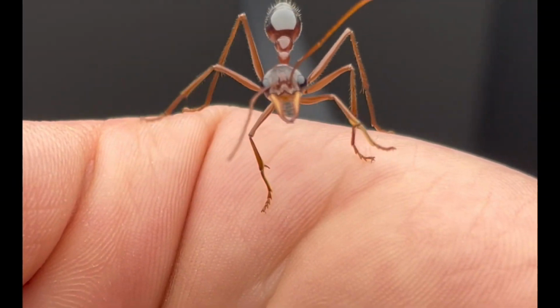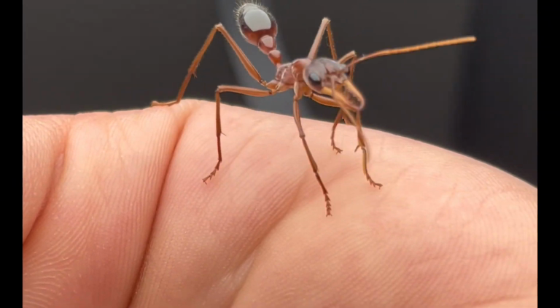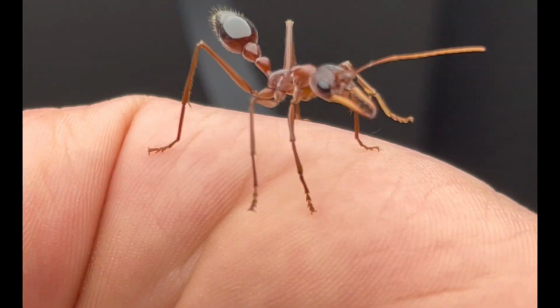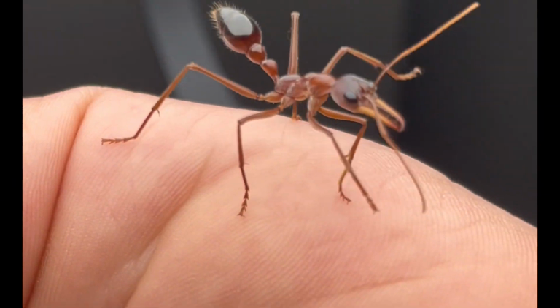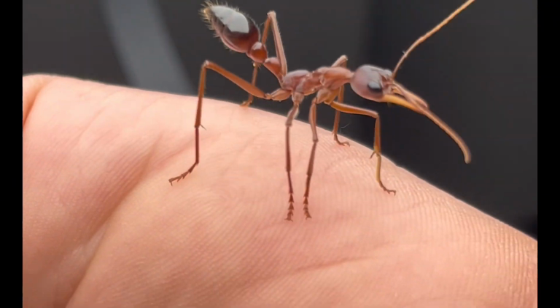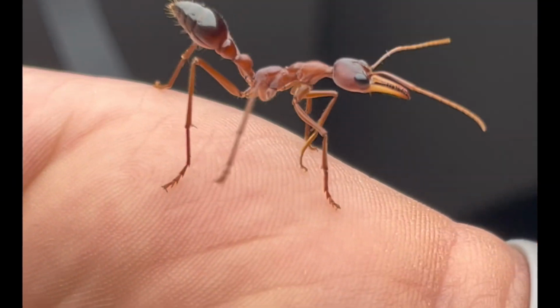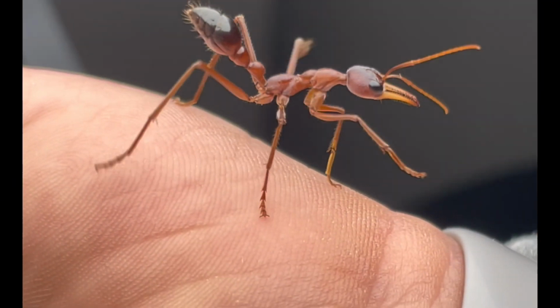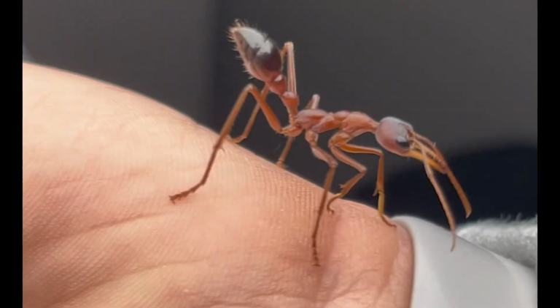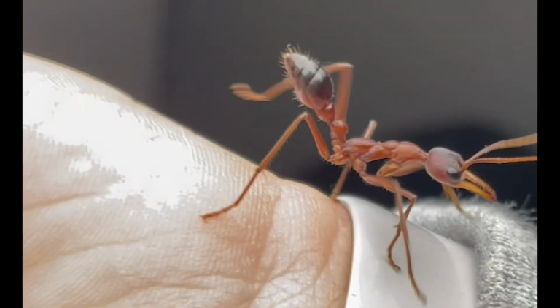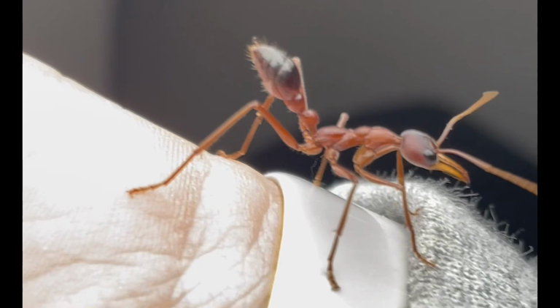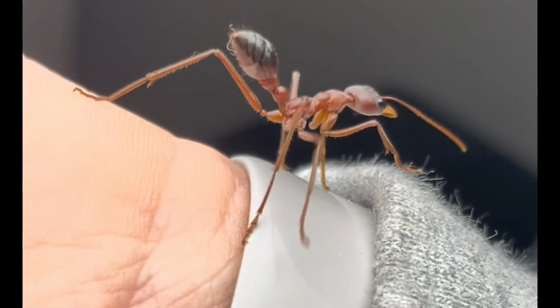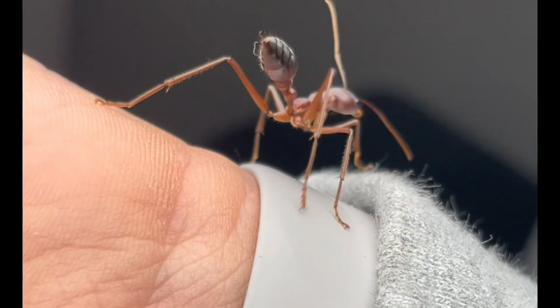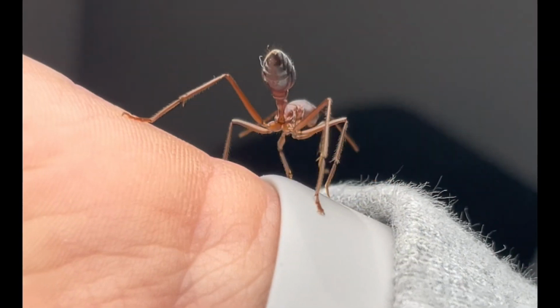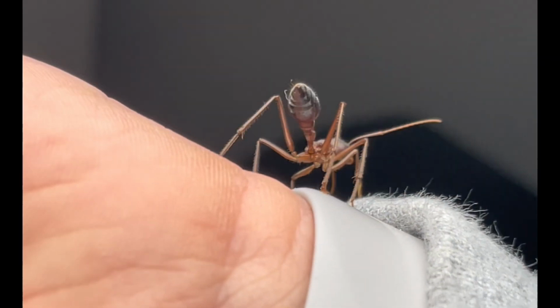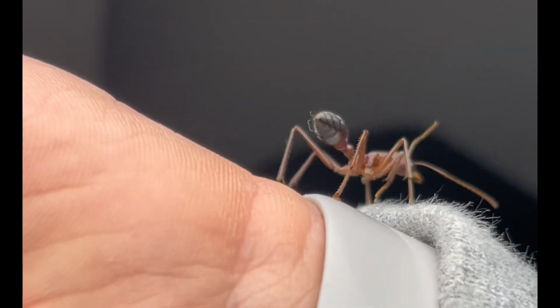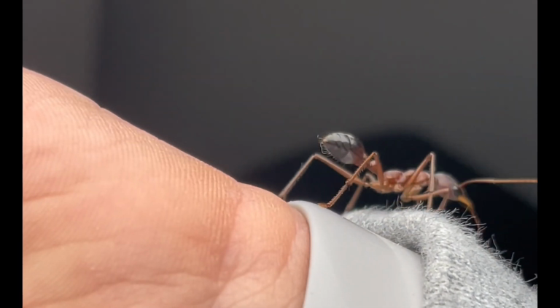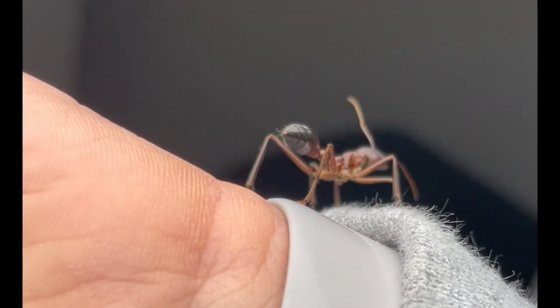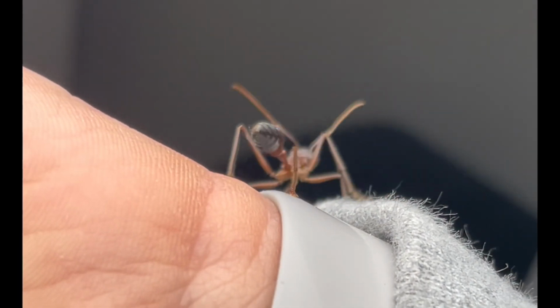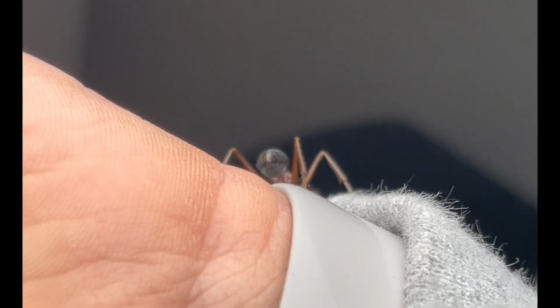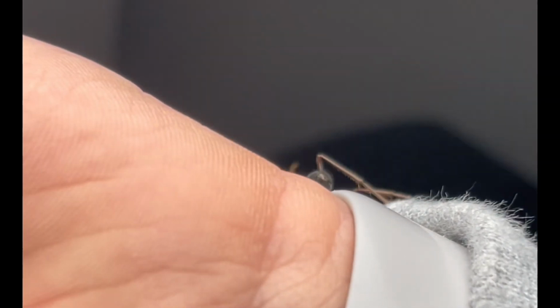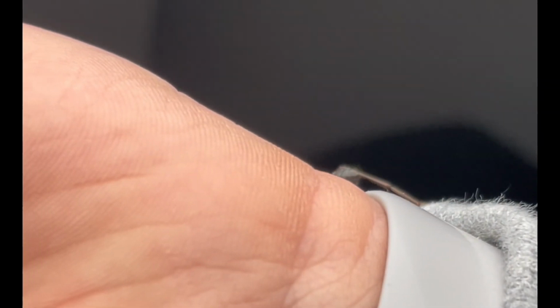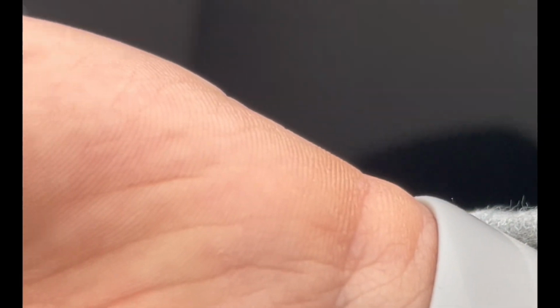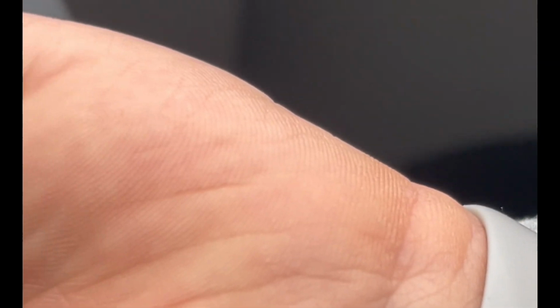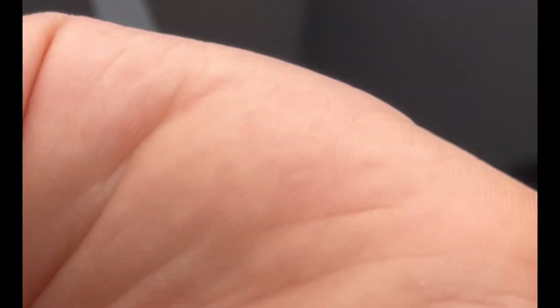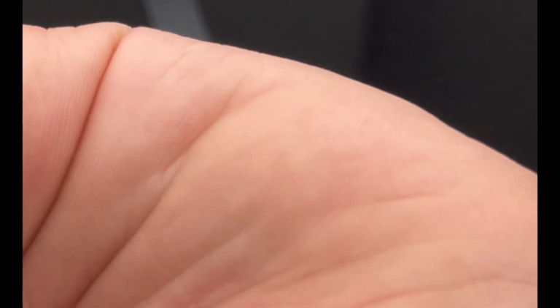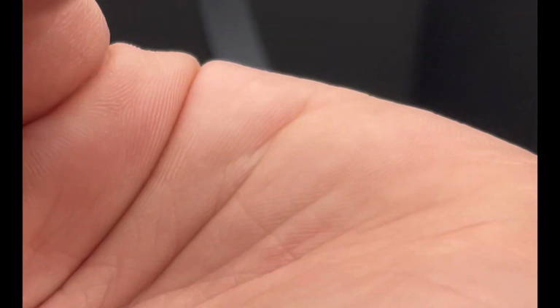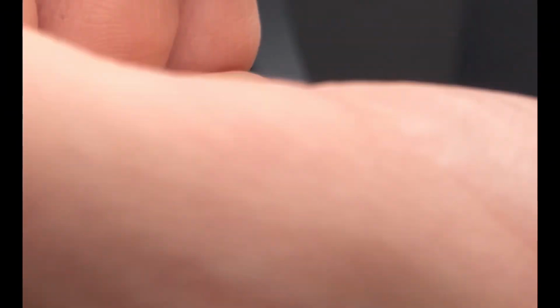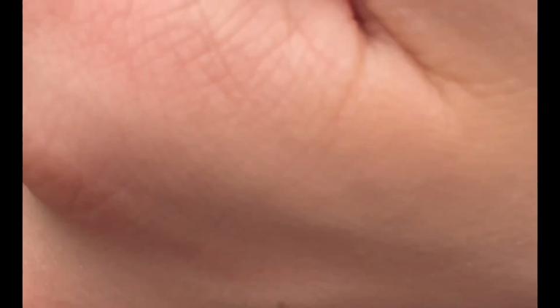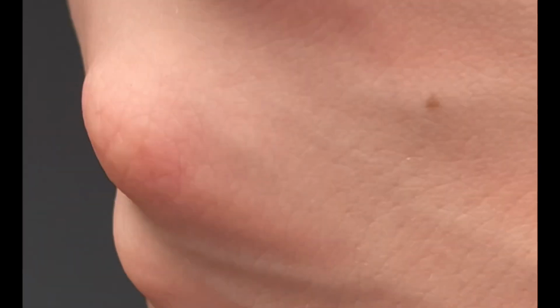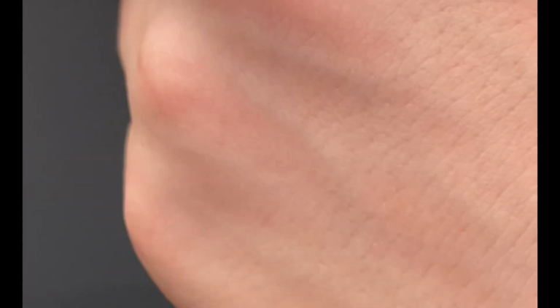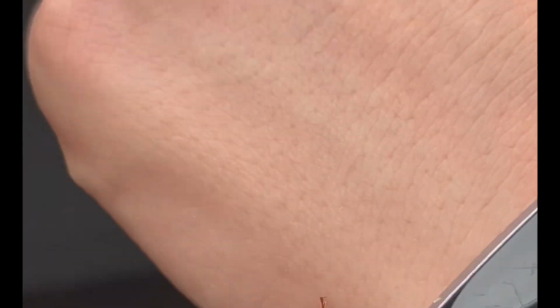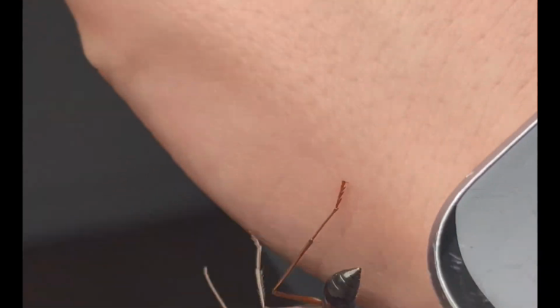This species is diurnal, meaning they do most of their foraging activities during the daylight hours, which kind of makes them the equivalent of Myrmecia gulosa or semillima here in NSW.